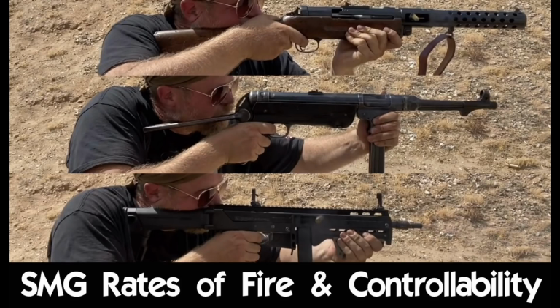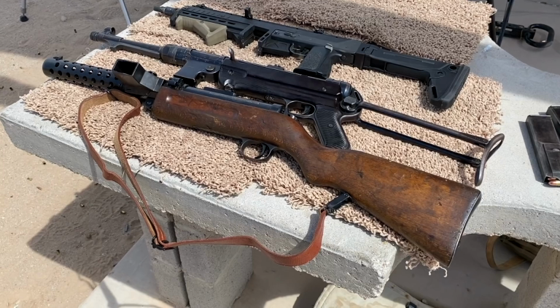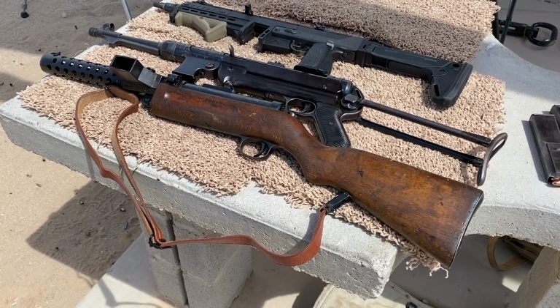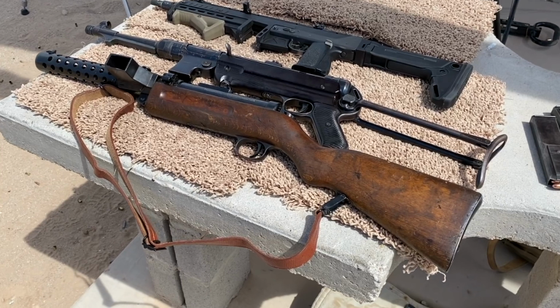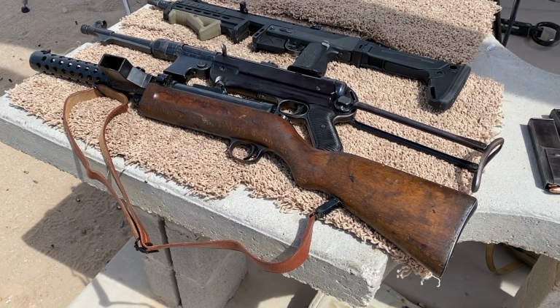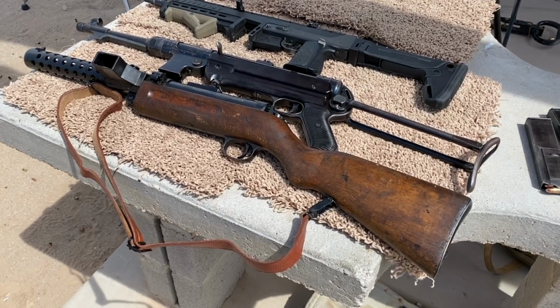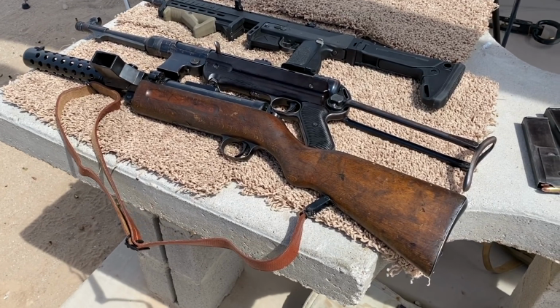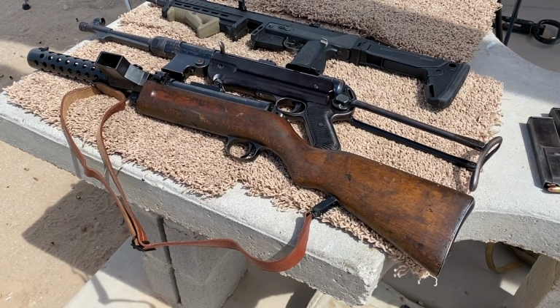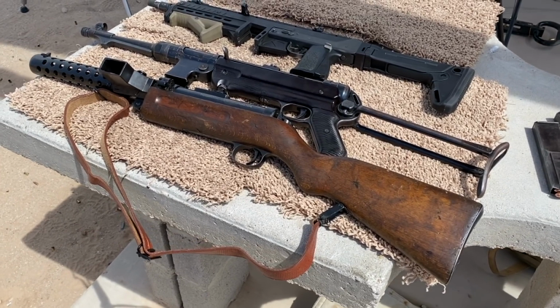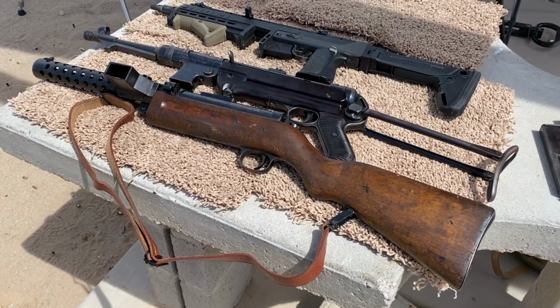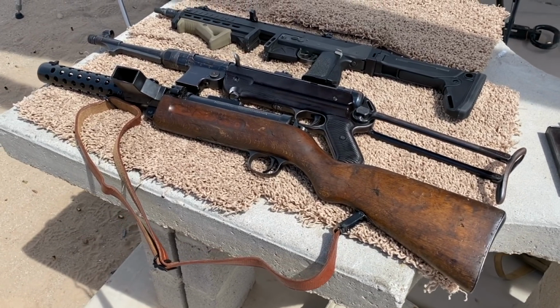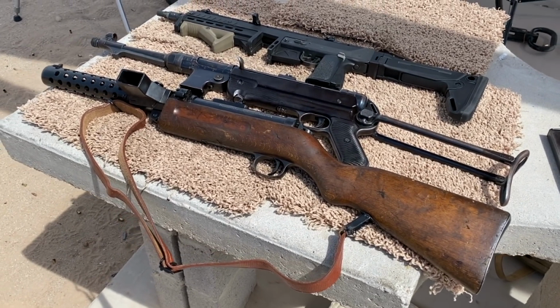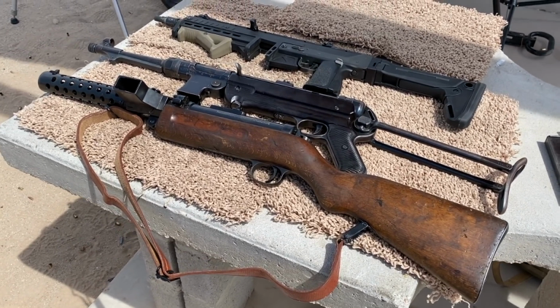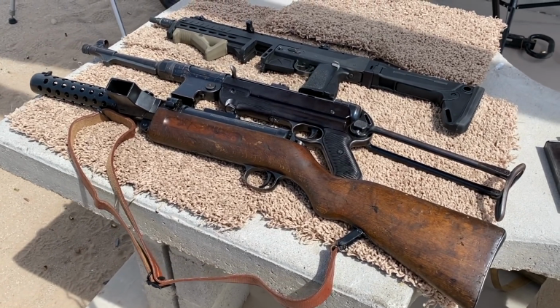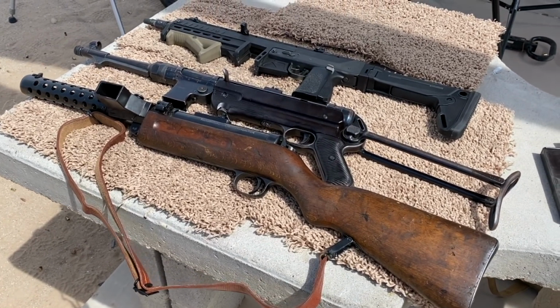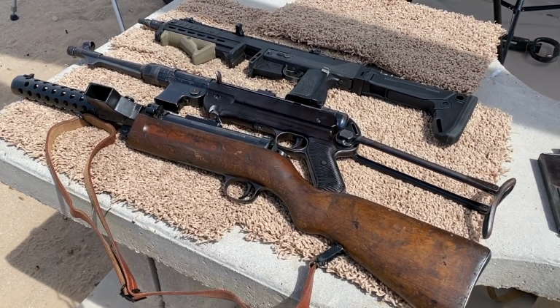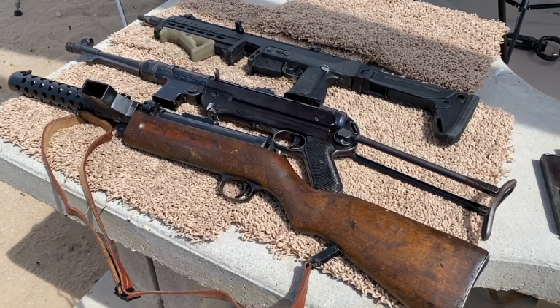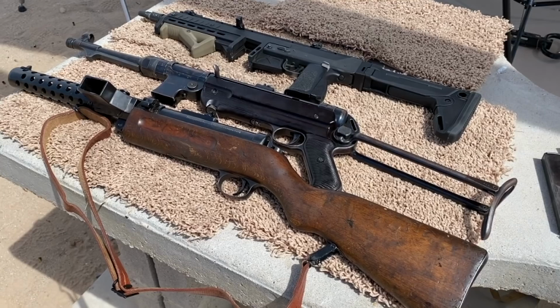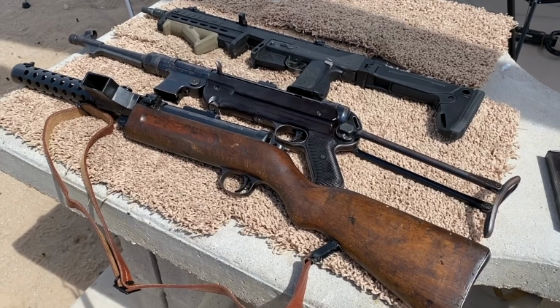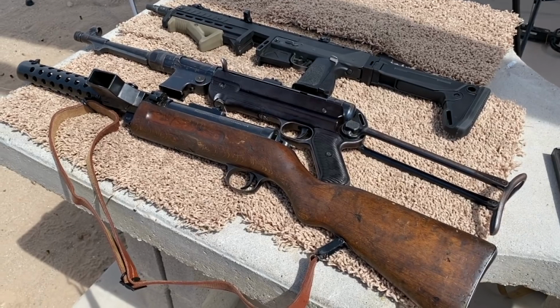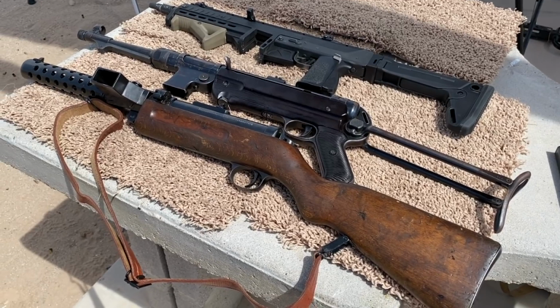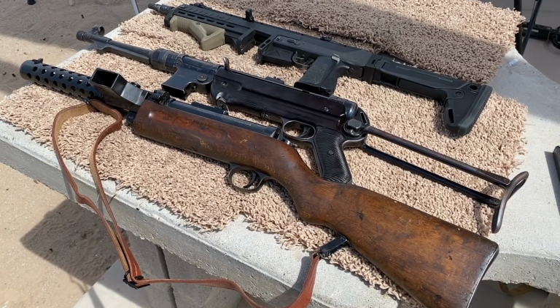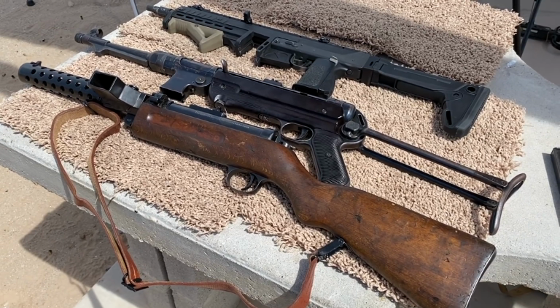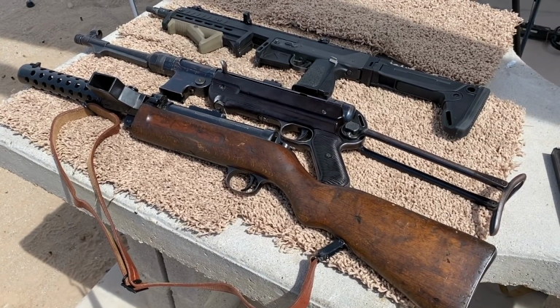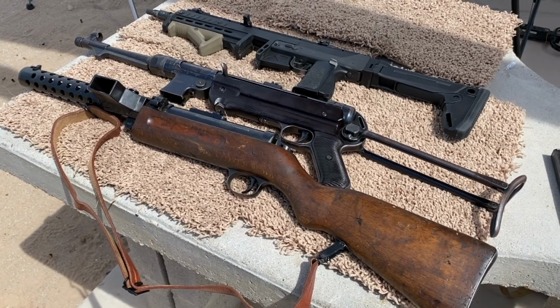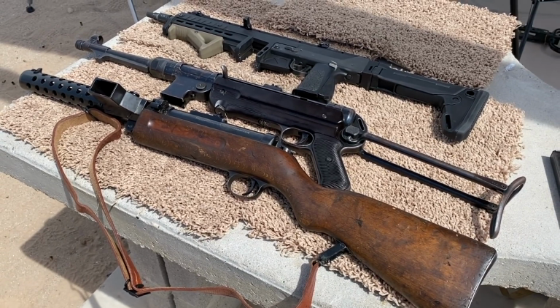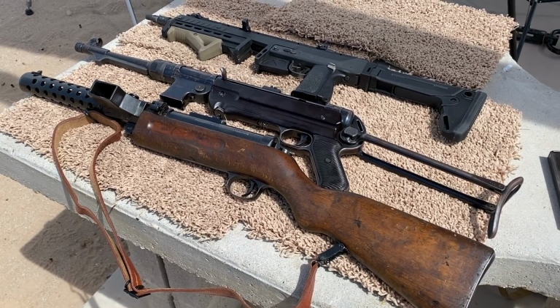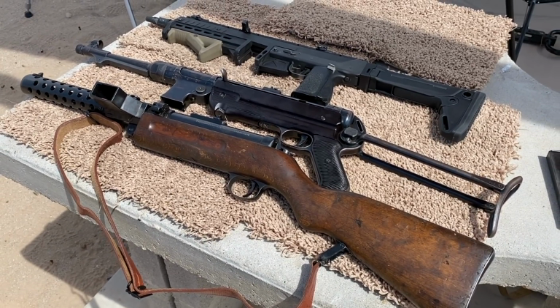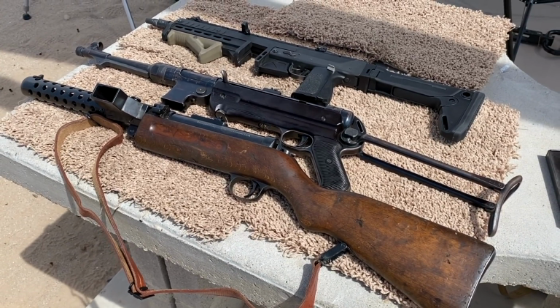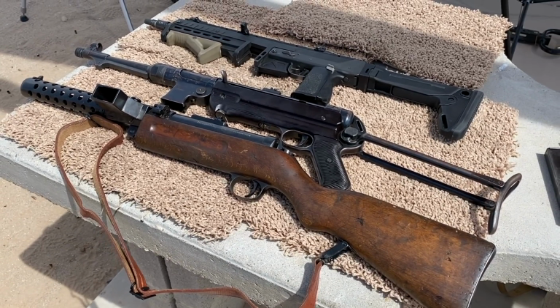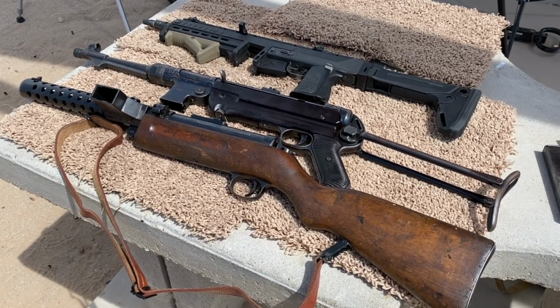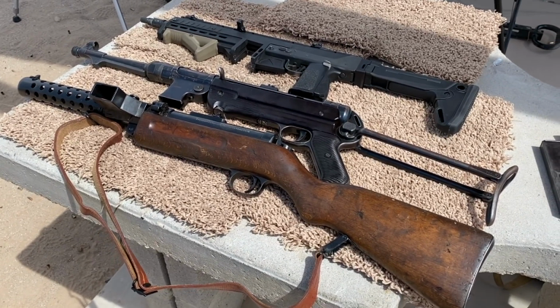Thank you for tuning in to another episode of InRange. What have we got here? Three open bolt submachine guns, representing three periods of time and three eras of design and development.